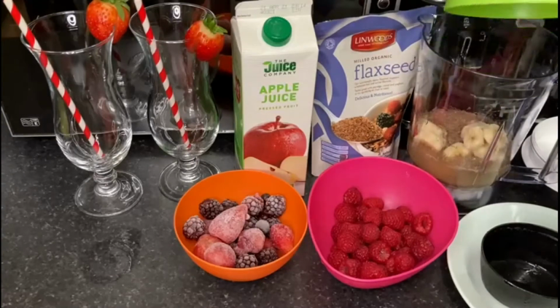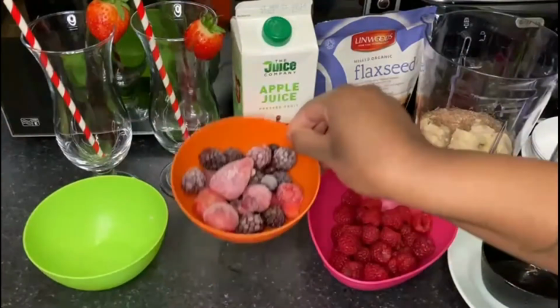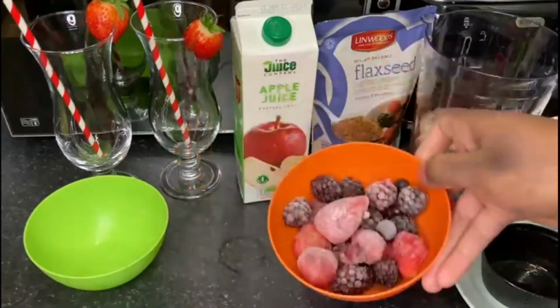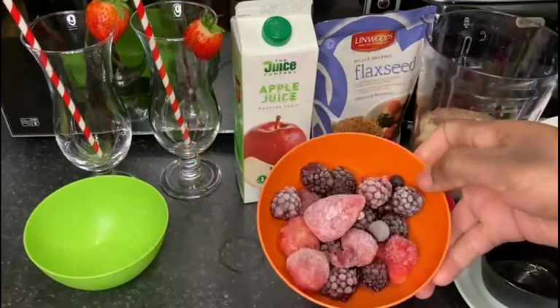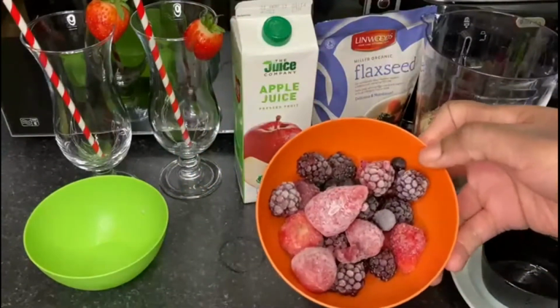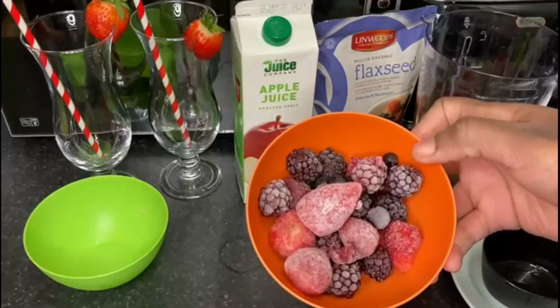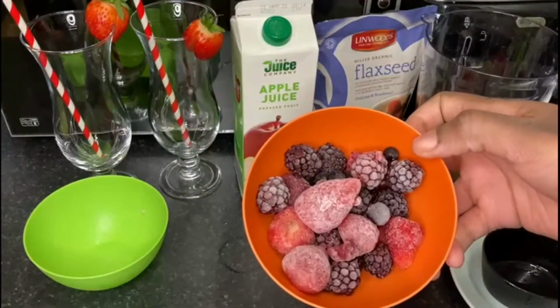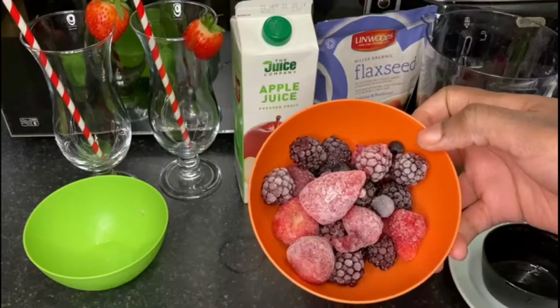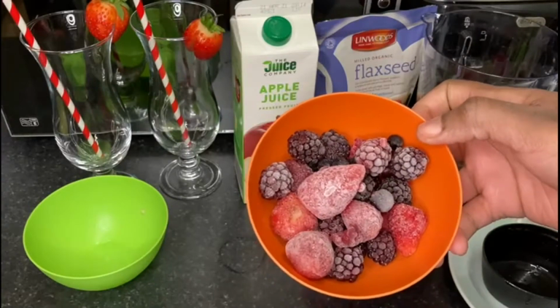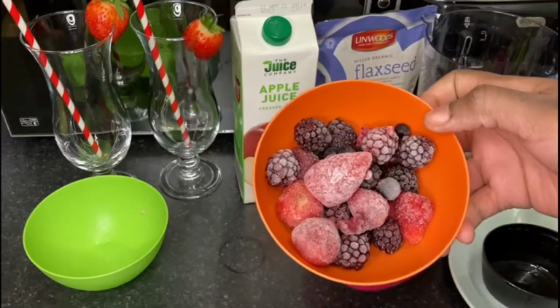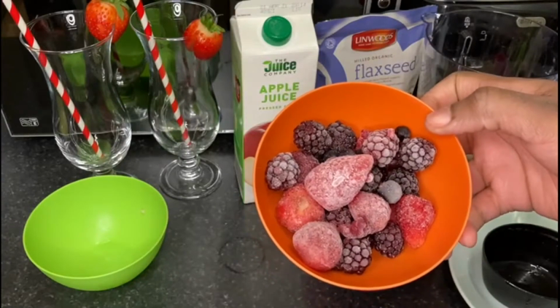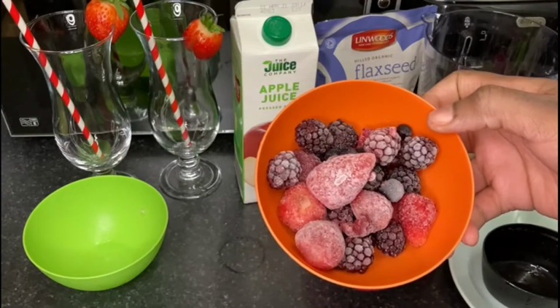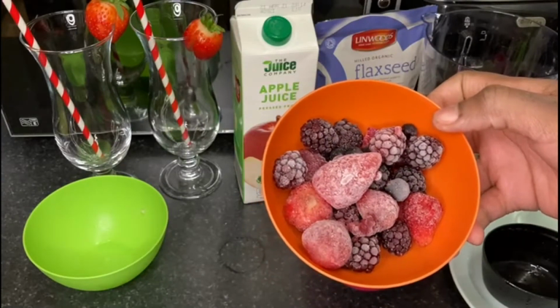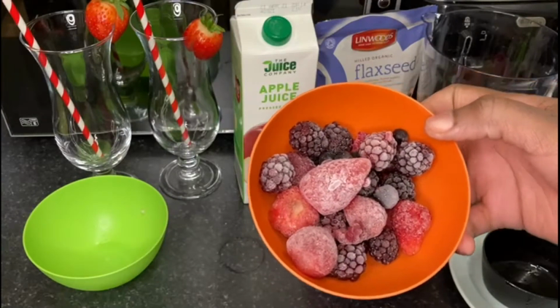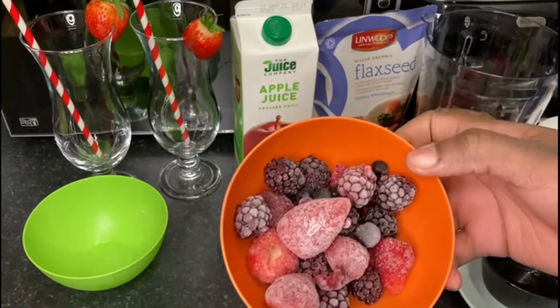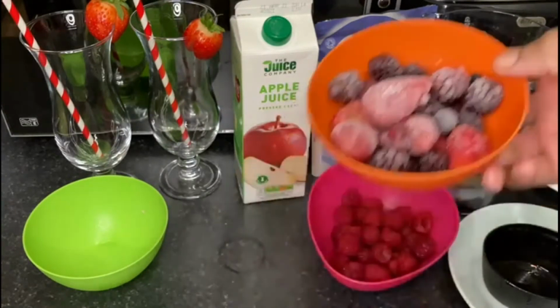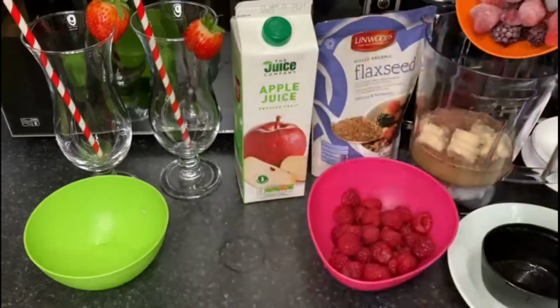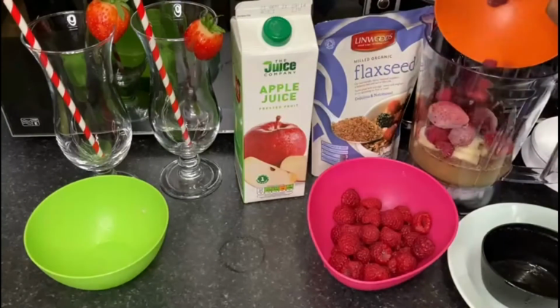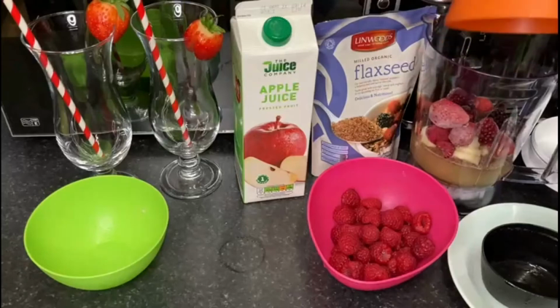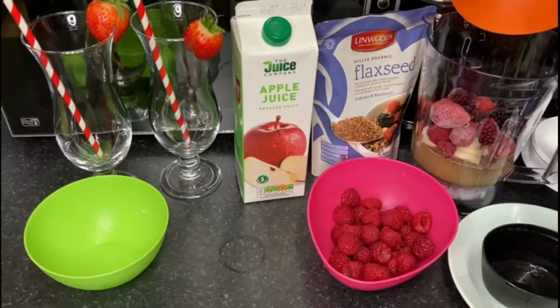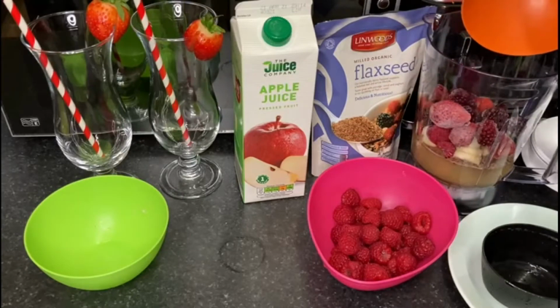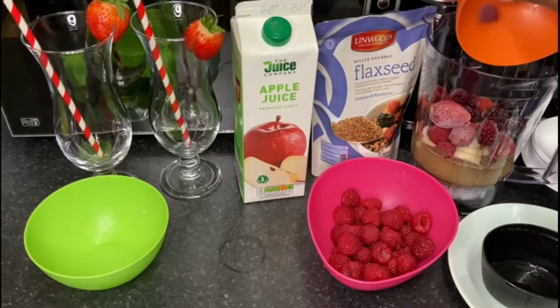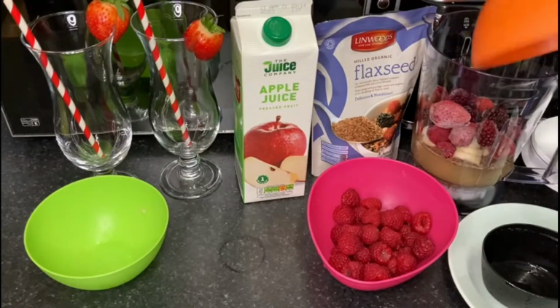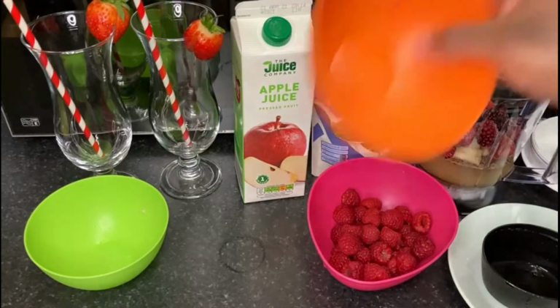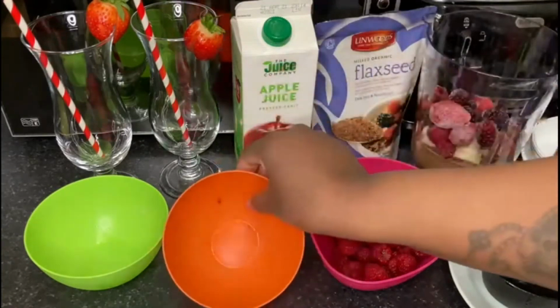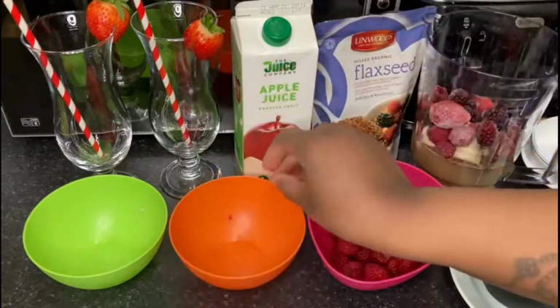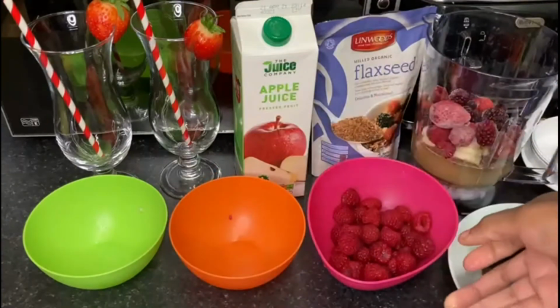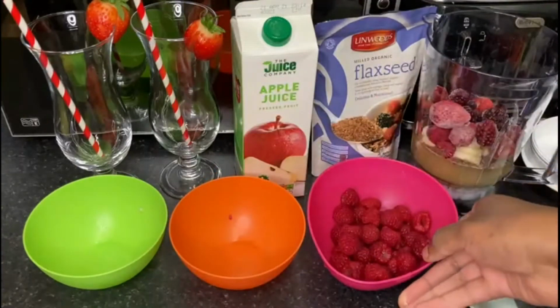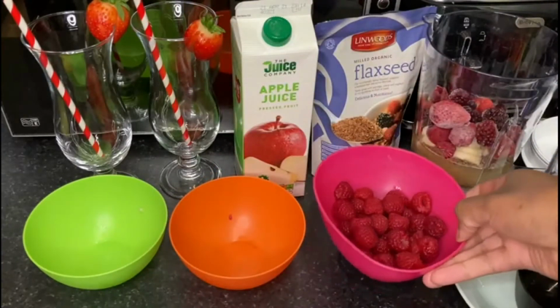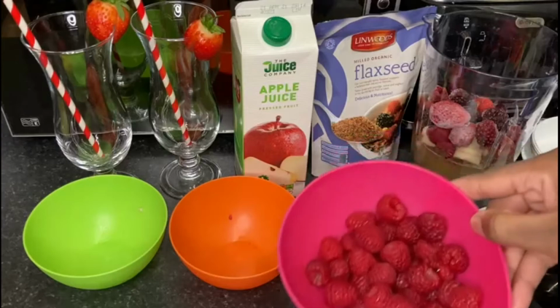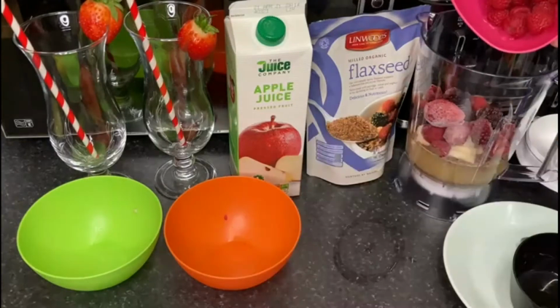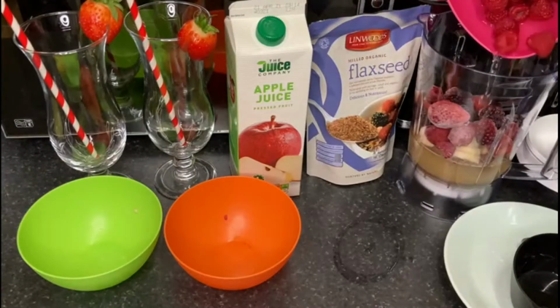We've got our frozen berries here which is strawberries, blackberries, blueberries, and blackcurrants — so I'm gonna add that in. And lastly, some fresh raspberry in there.